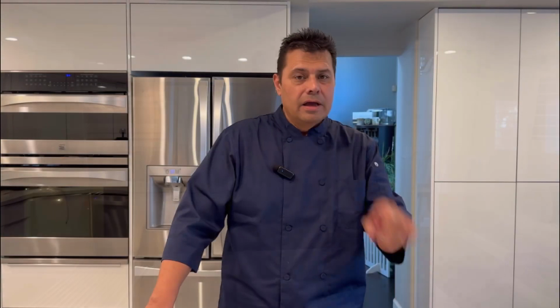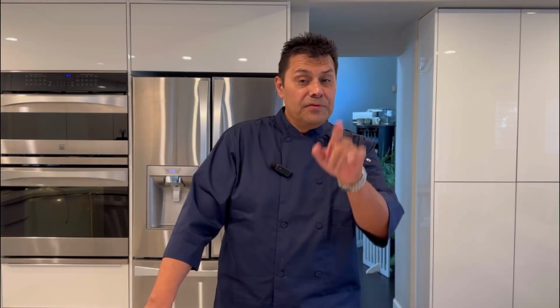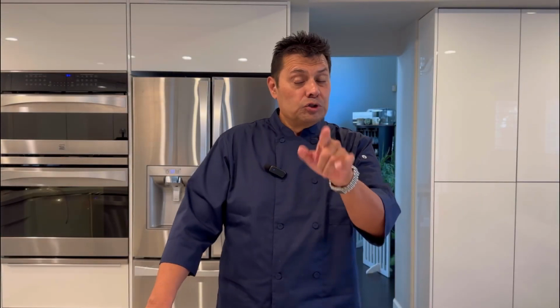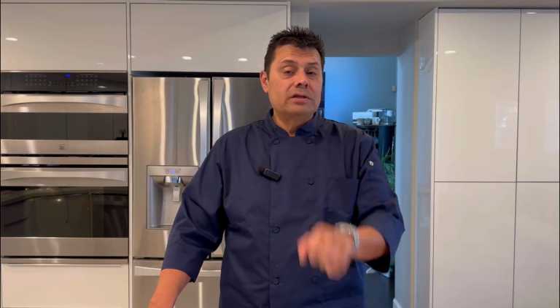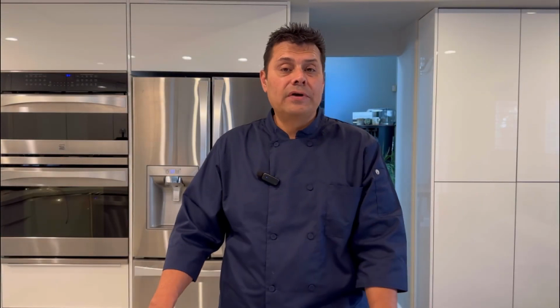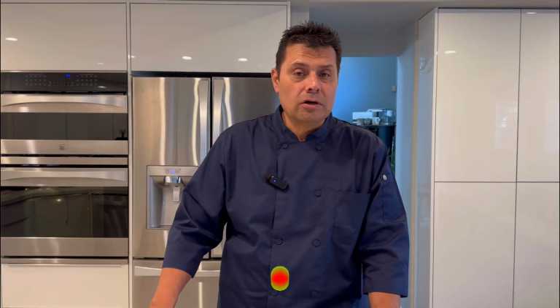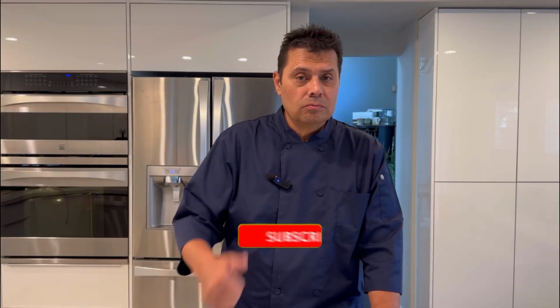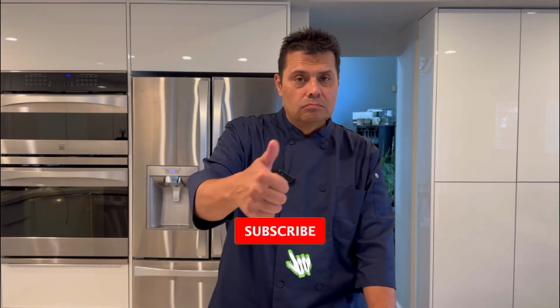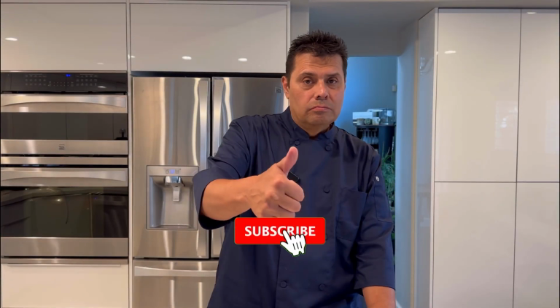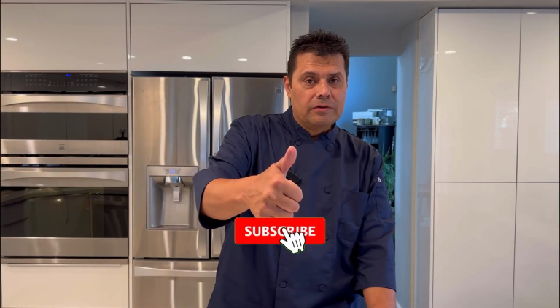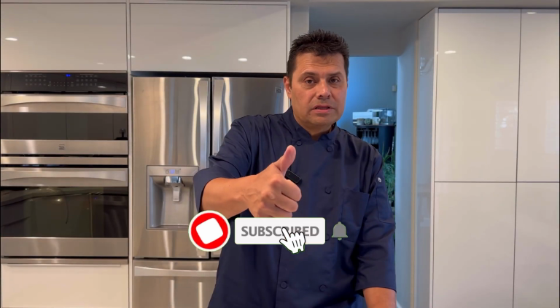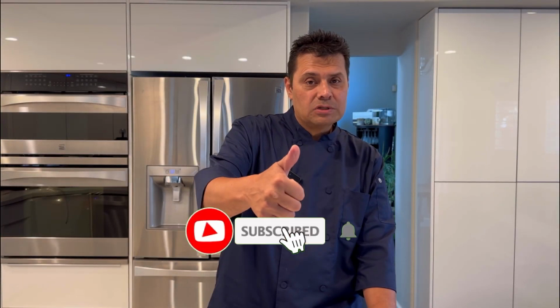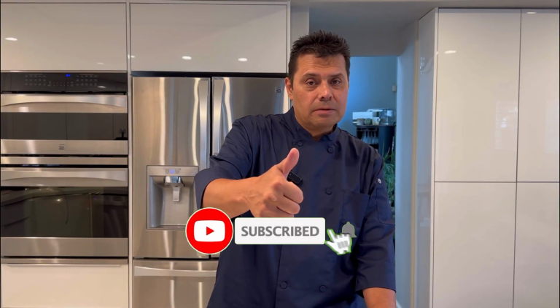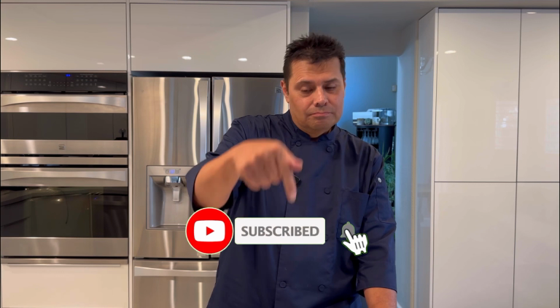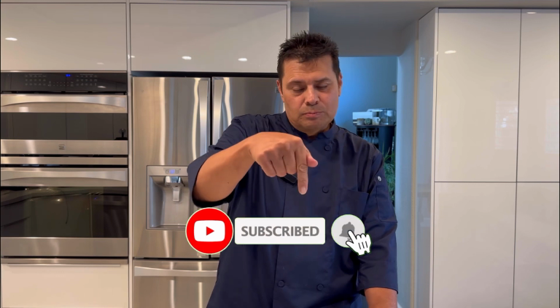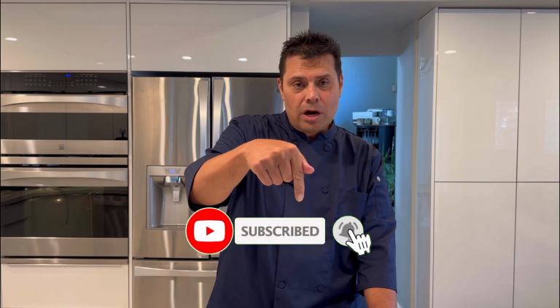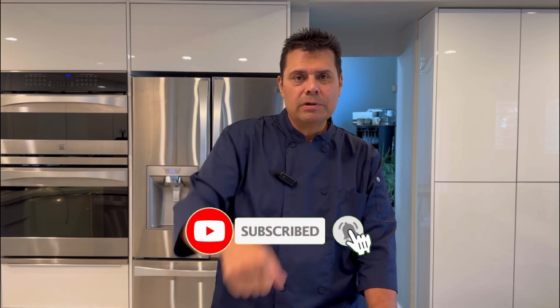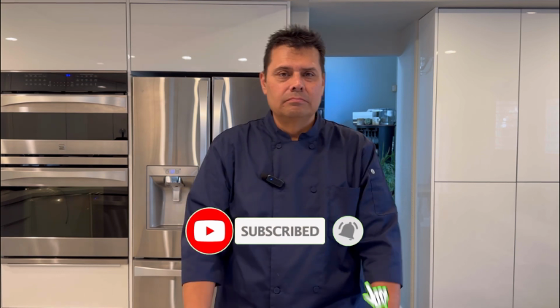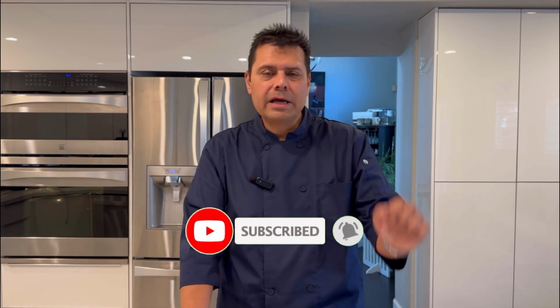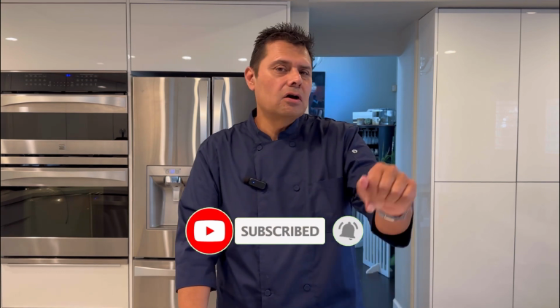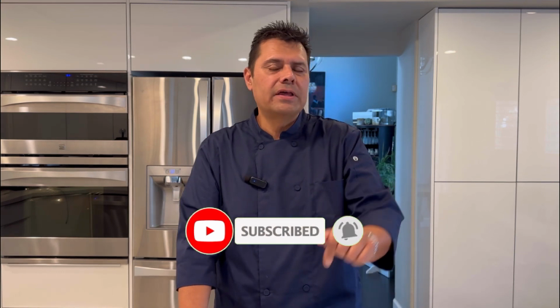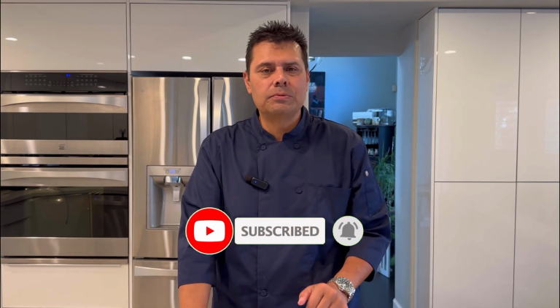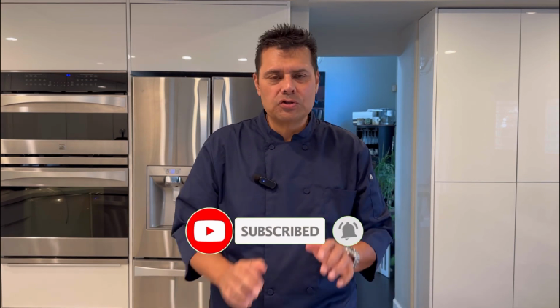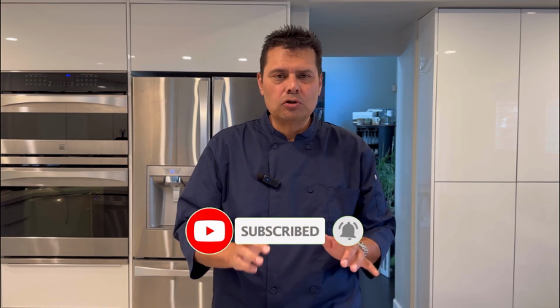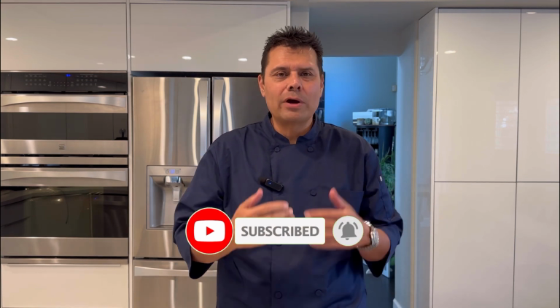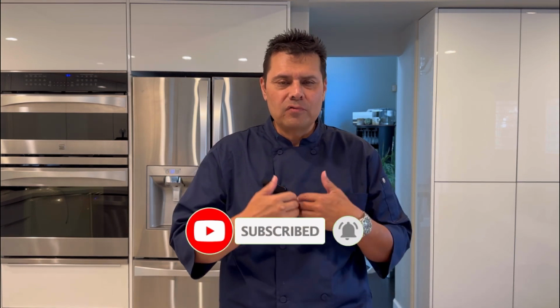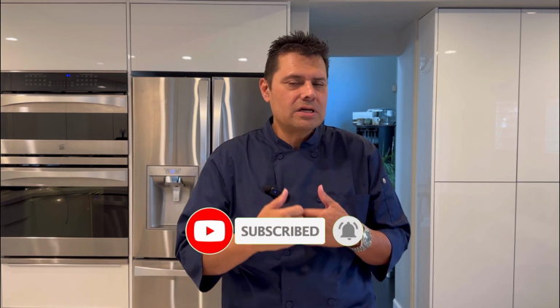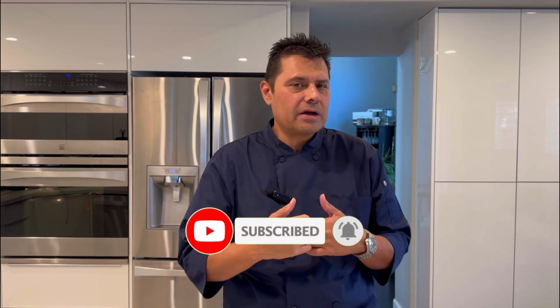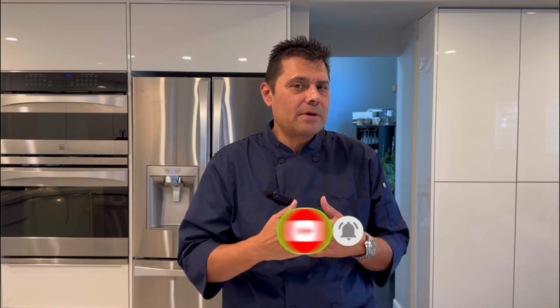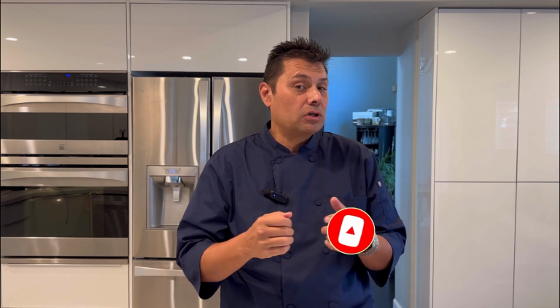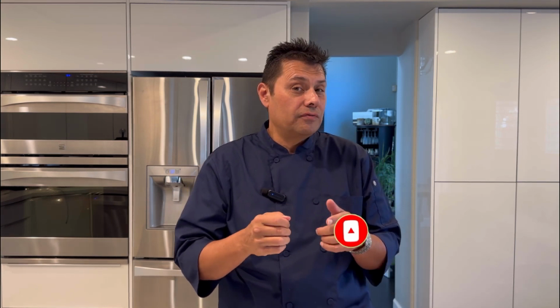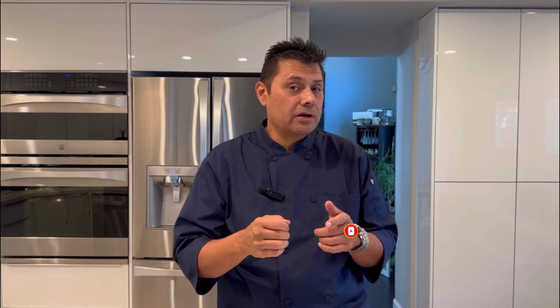If you enjoyed this video, give us a thumbs up, subscribe, and hit the notification bell so you'll know every time I come out with a new video.